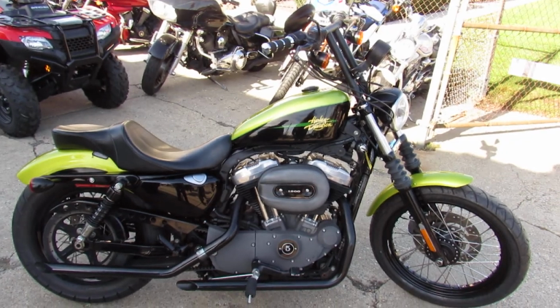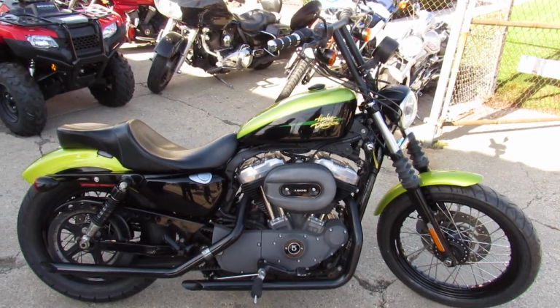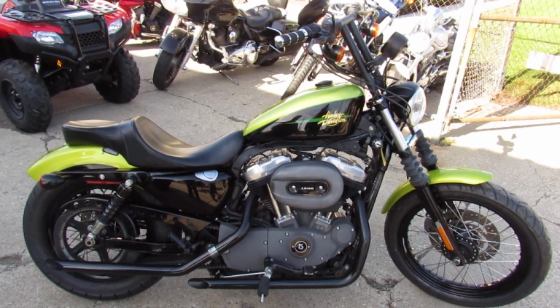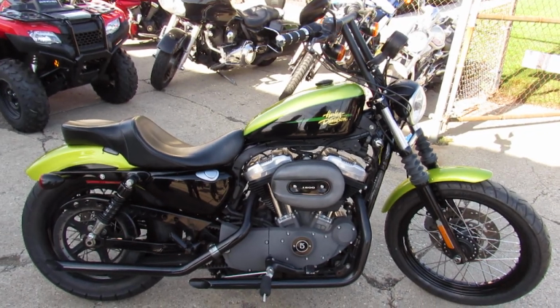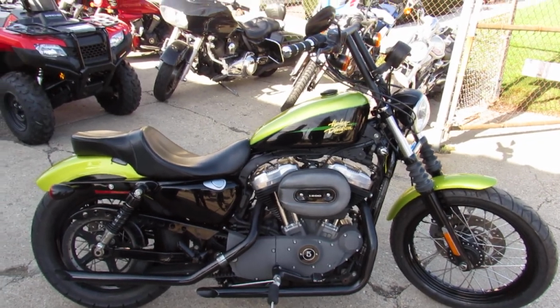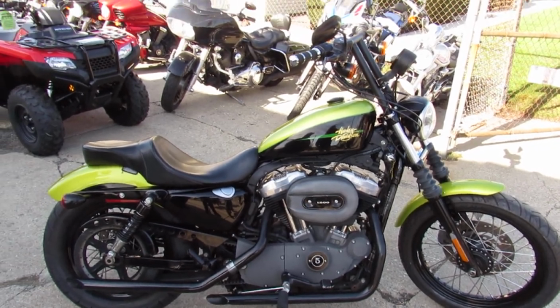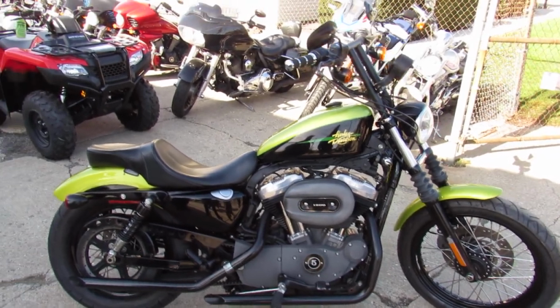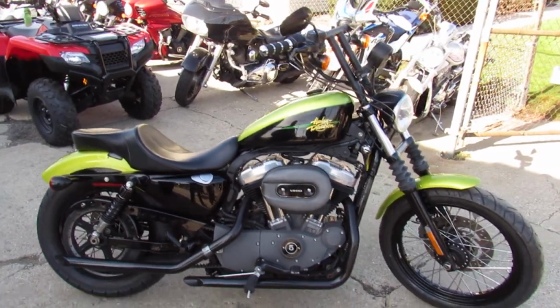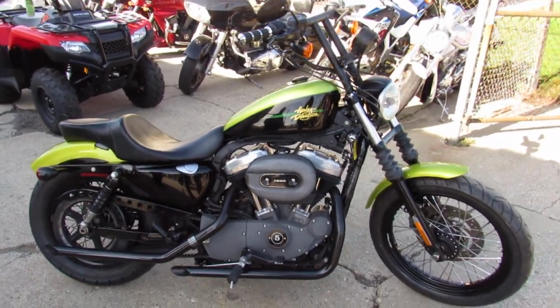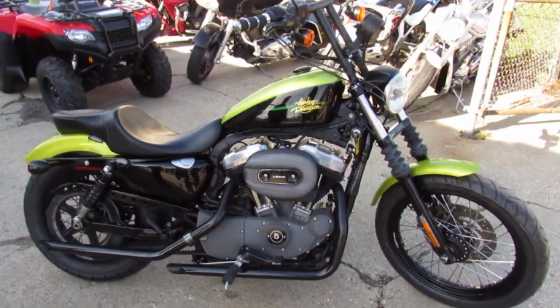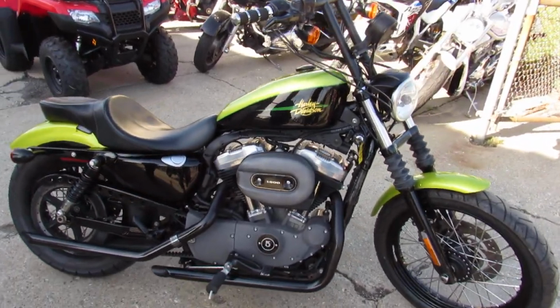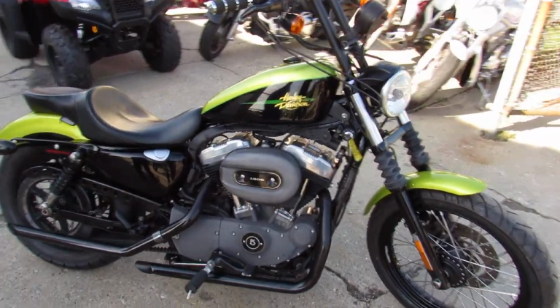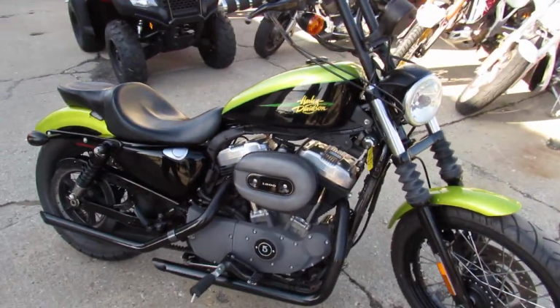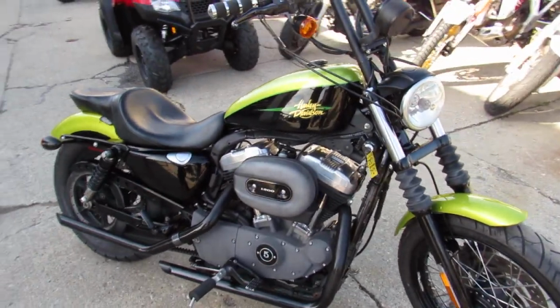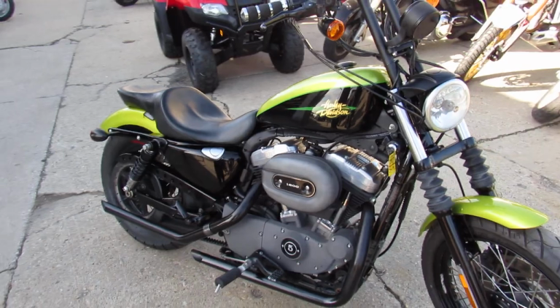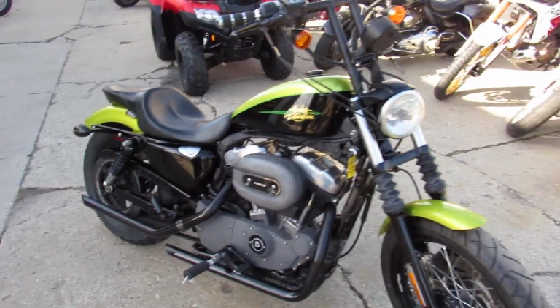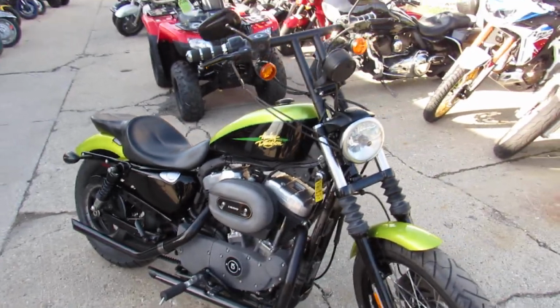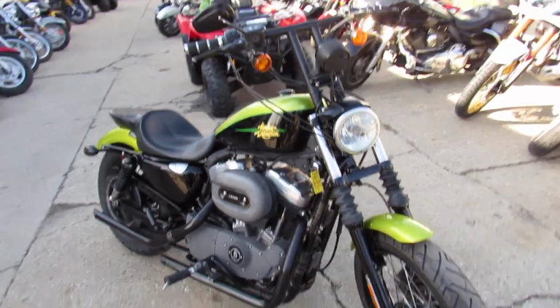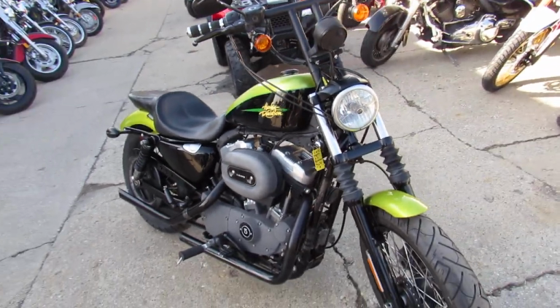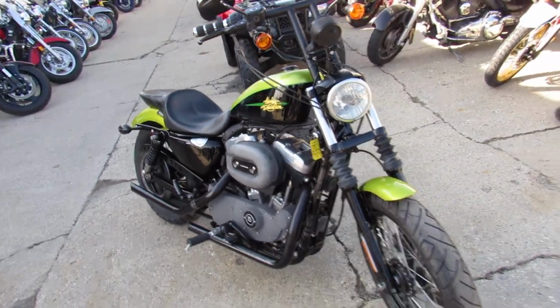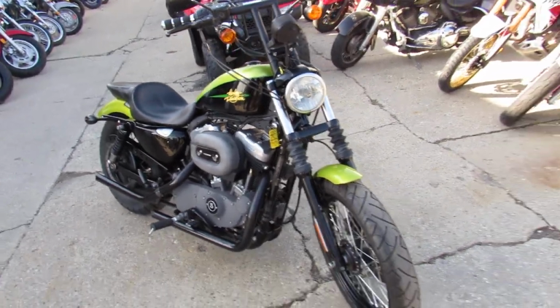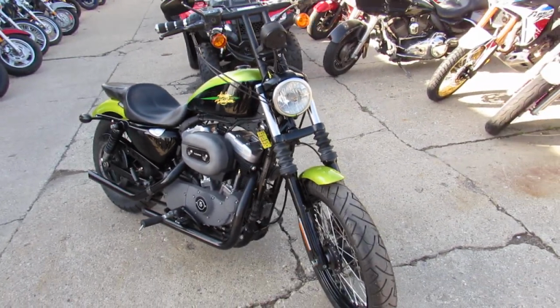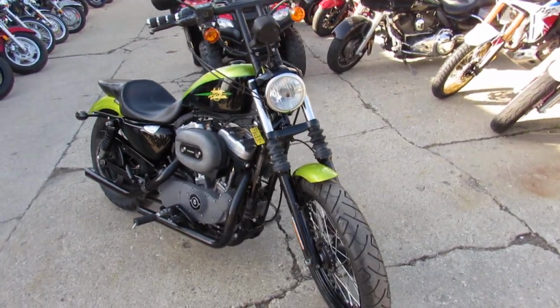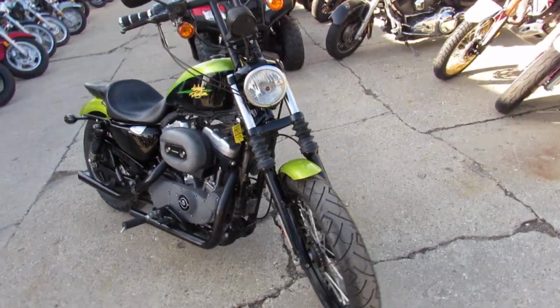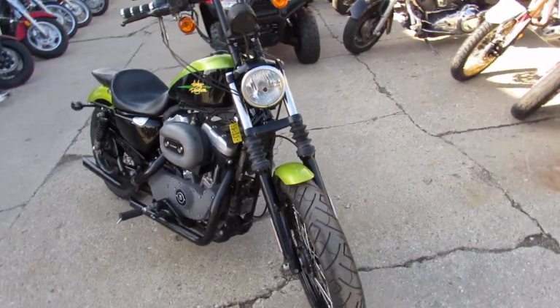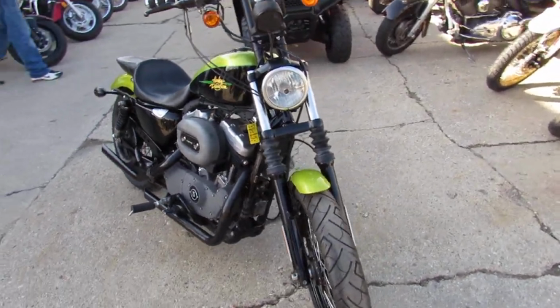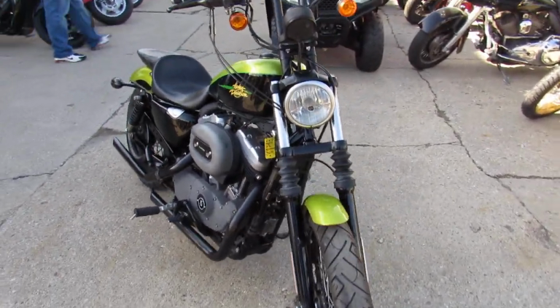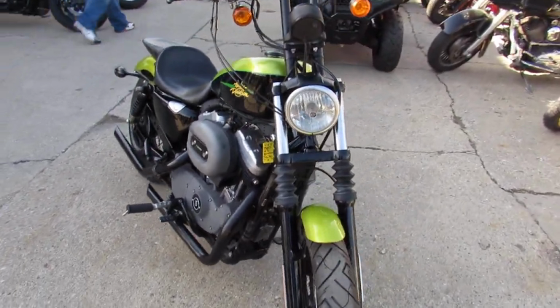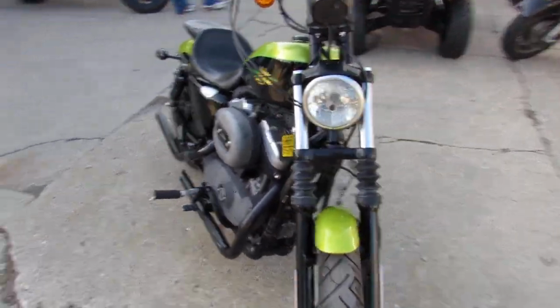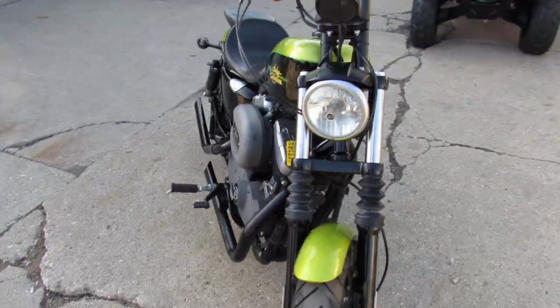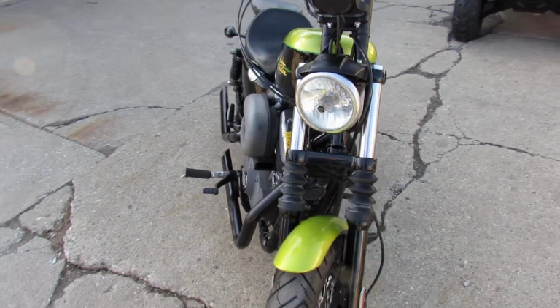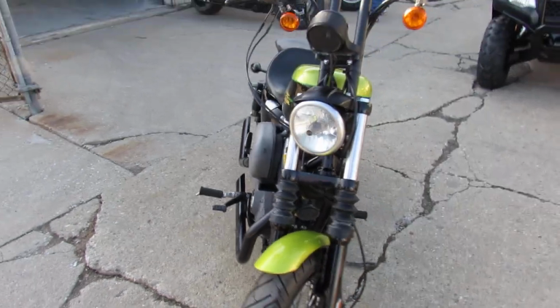Hey guys, ApprovalPowerSports.com here doing some videos on some bikes we just got into the showroom. This one here is a 2011 Sportster 1200 for sale, only has 12,501 miles on it.